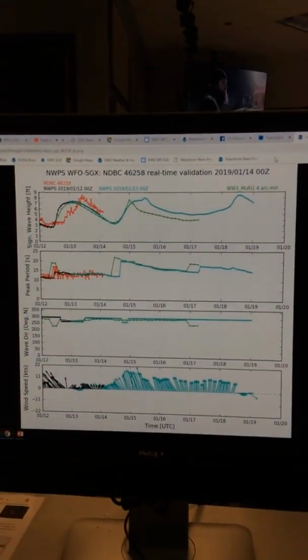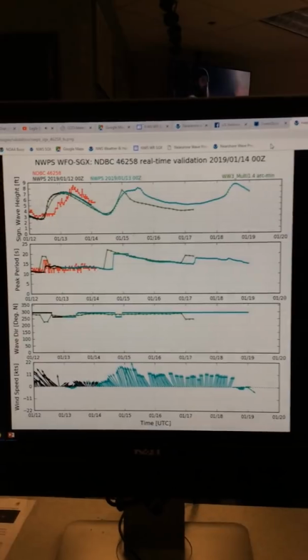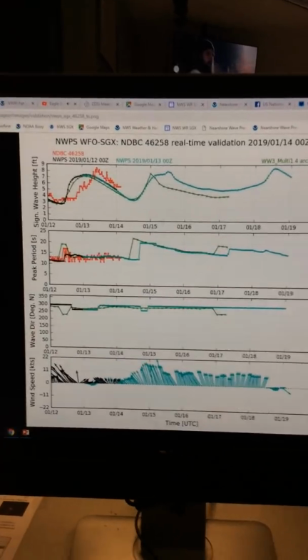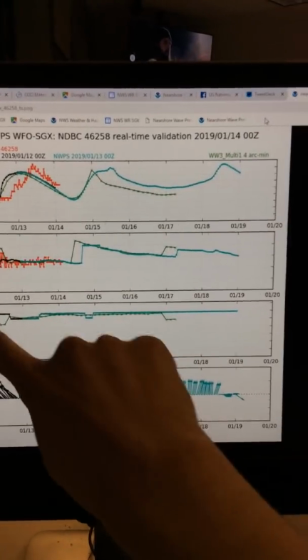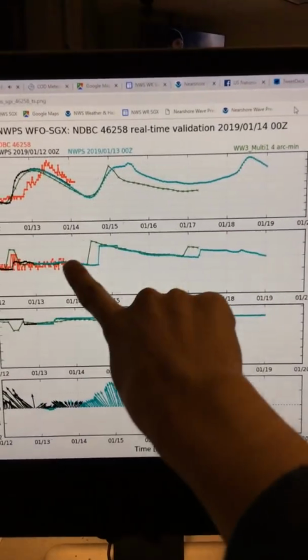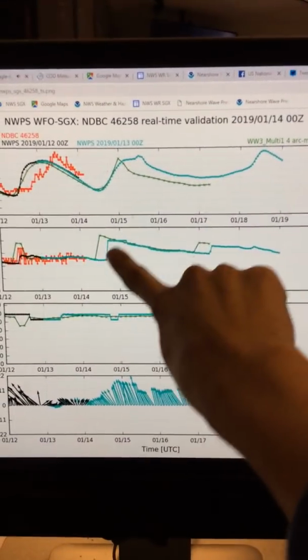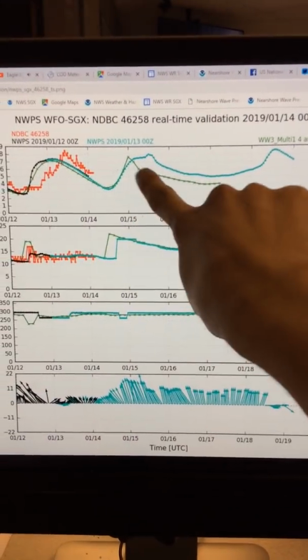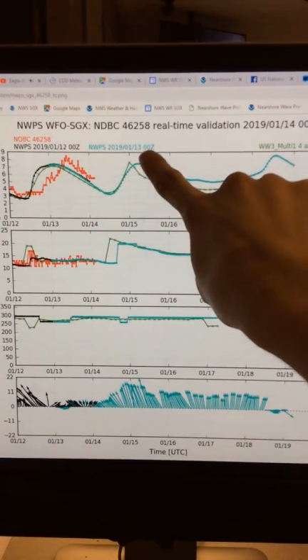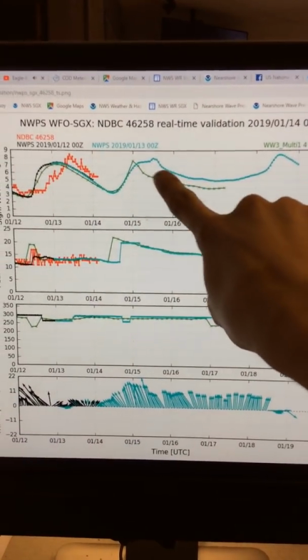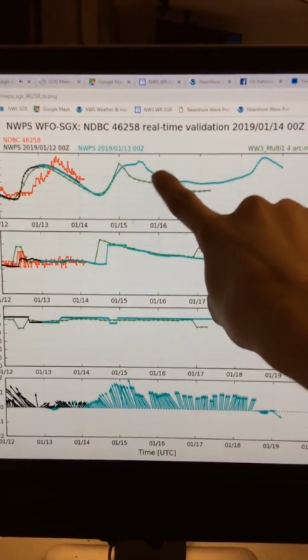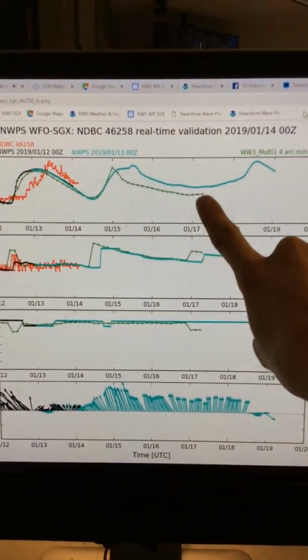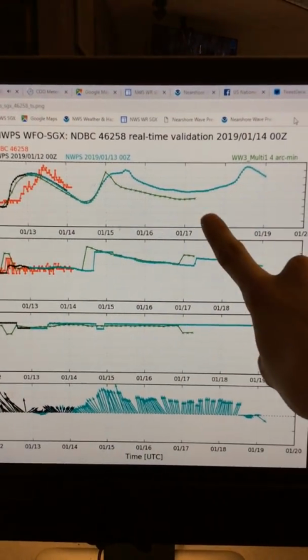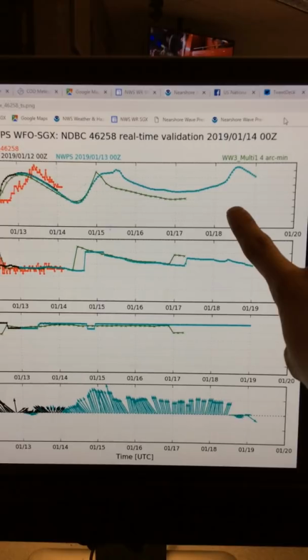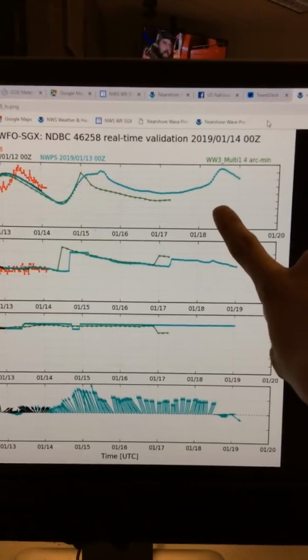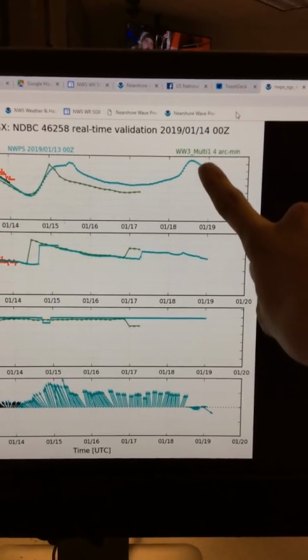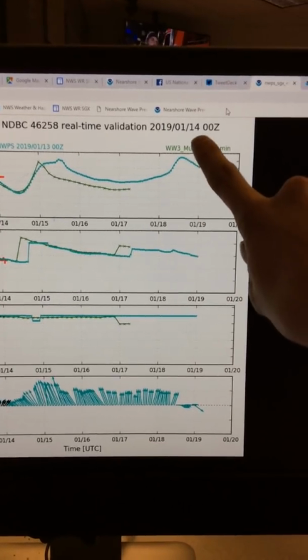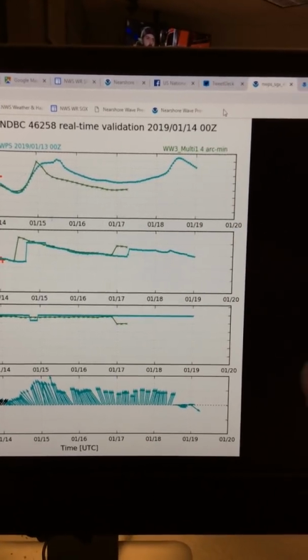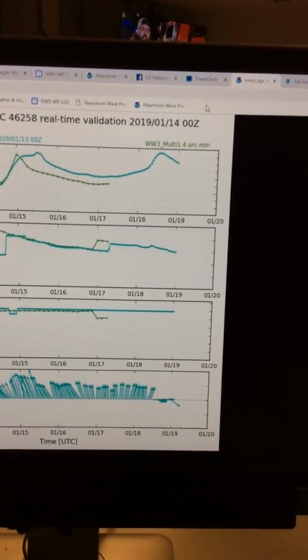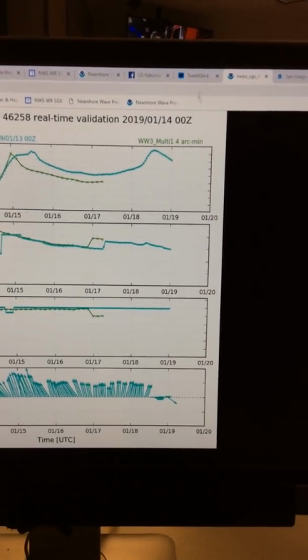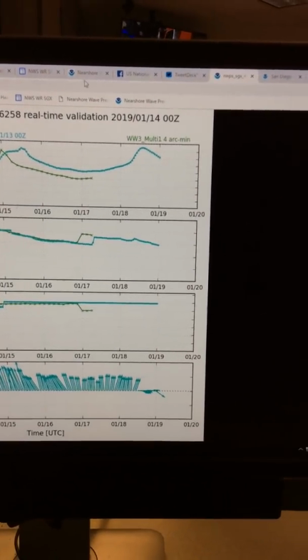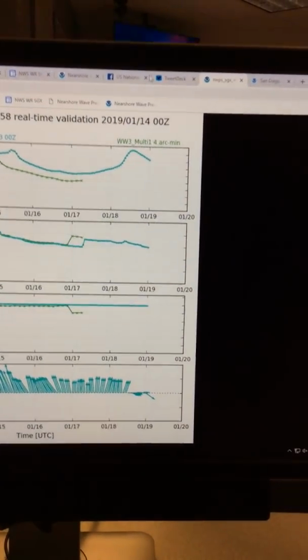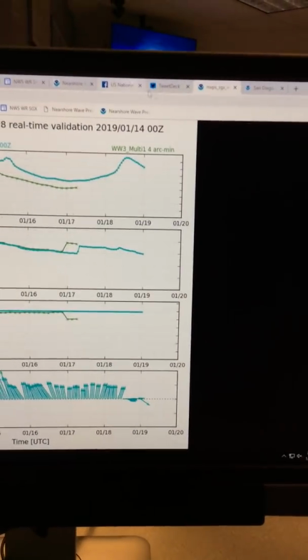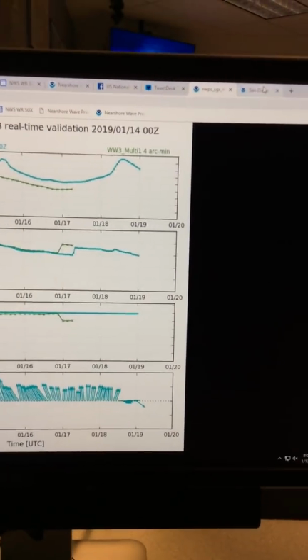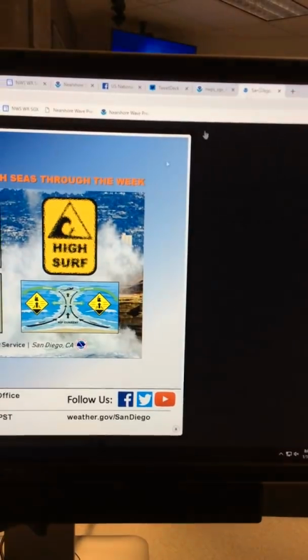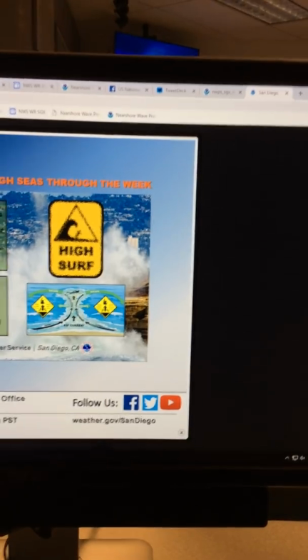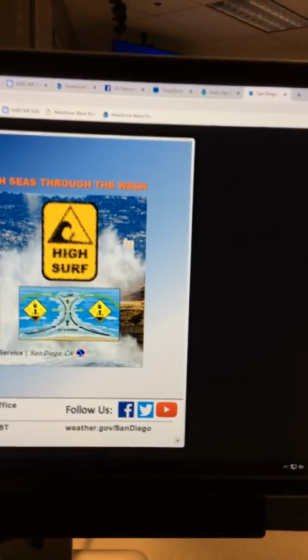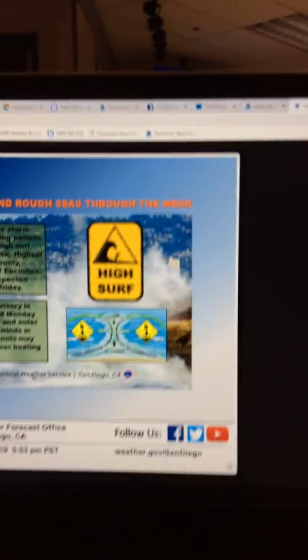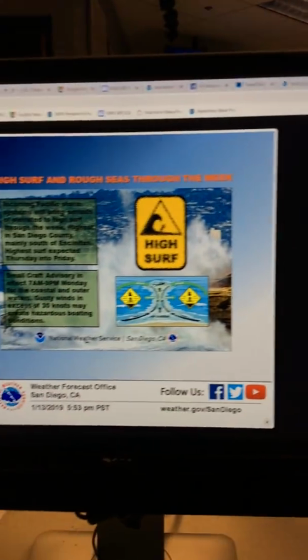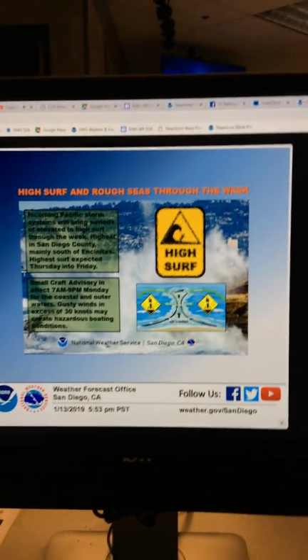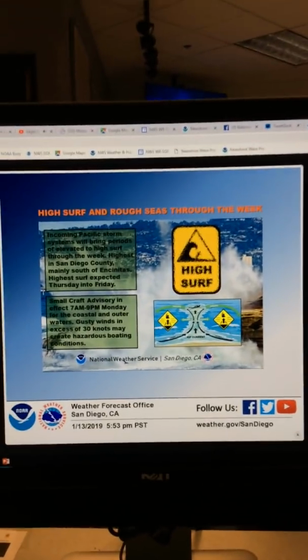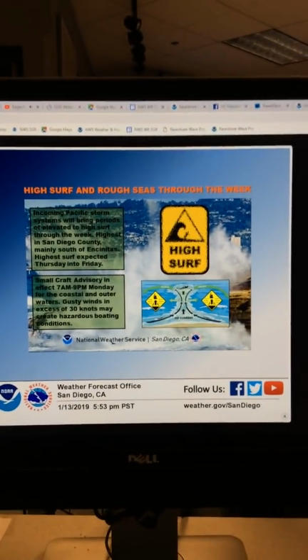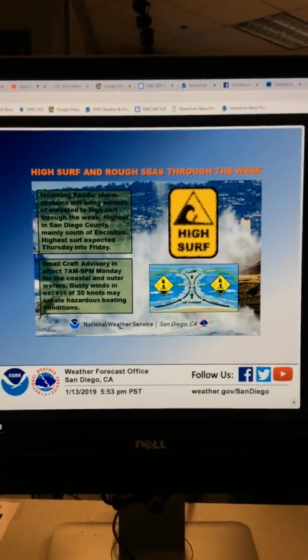We'll be watching out for that. At the top of our models you can see the increase in the seas starting on the 15th, going down a little bit through the week, and then back up Thursday into Friday.